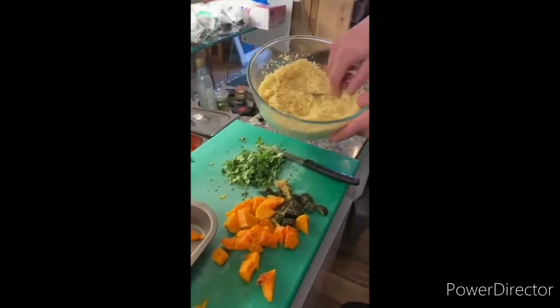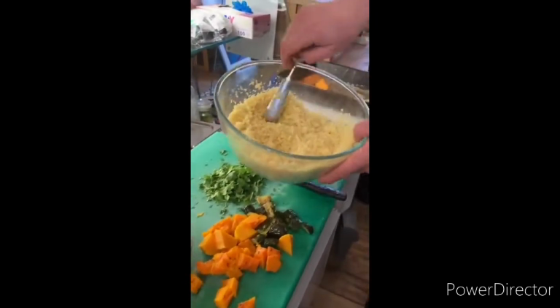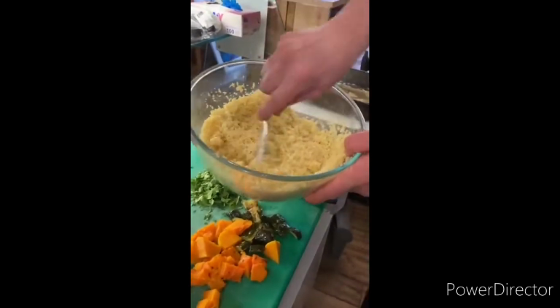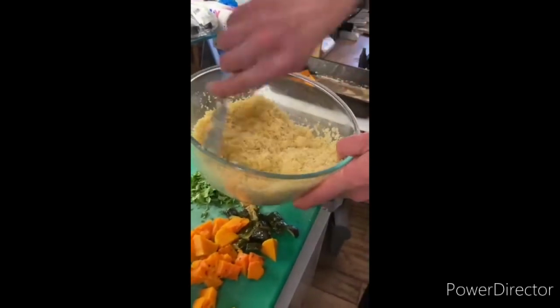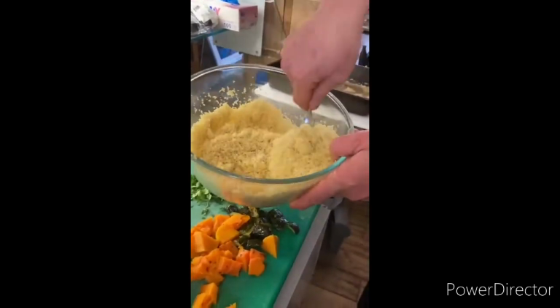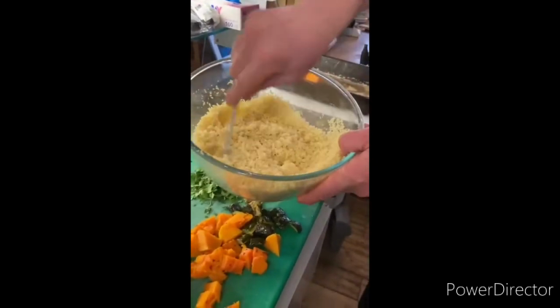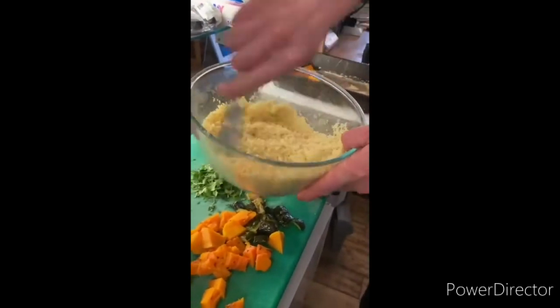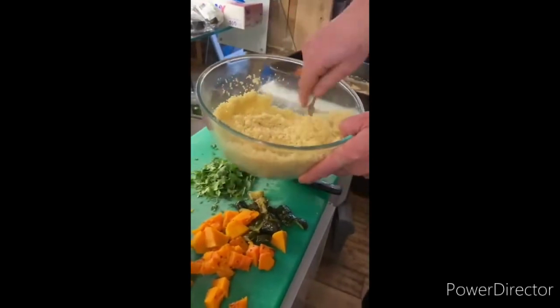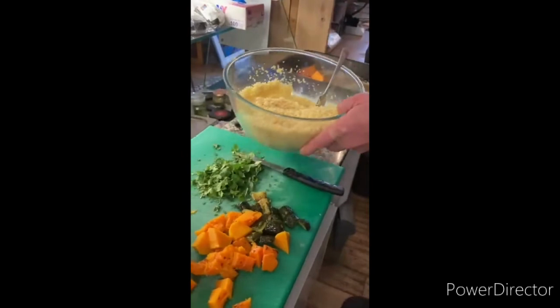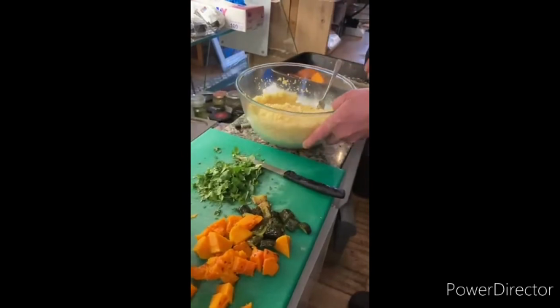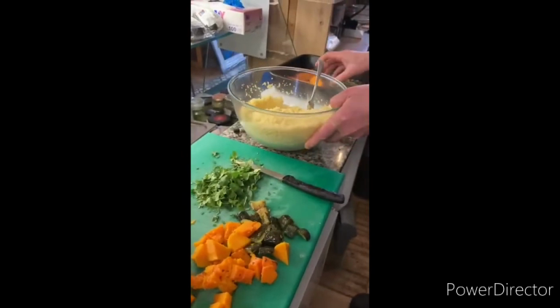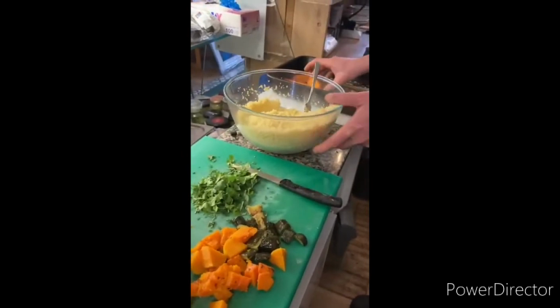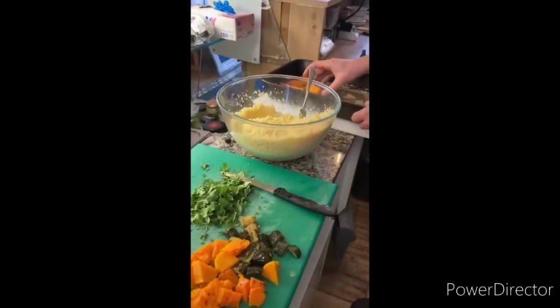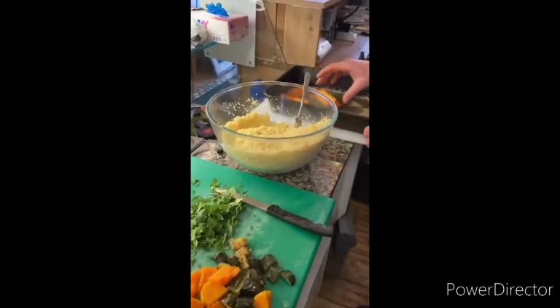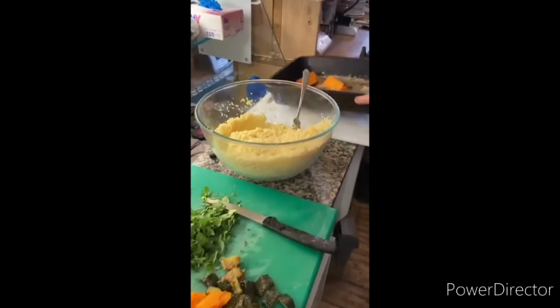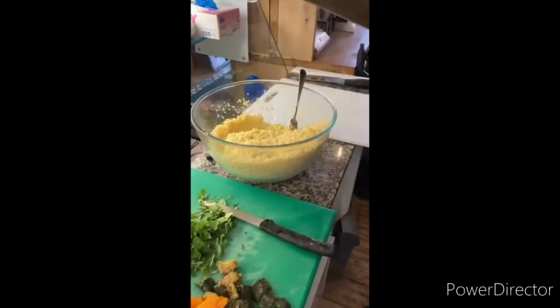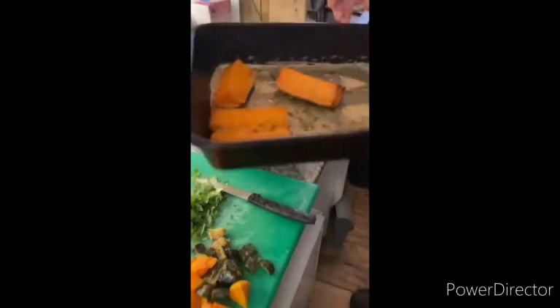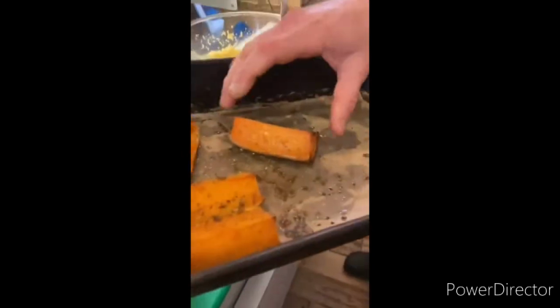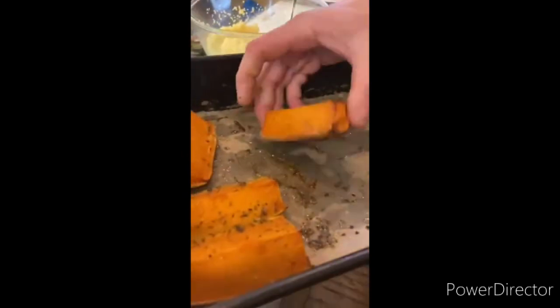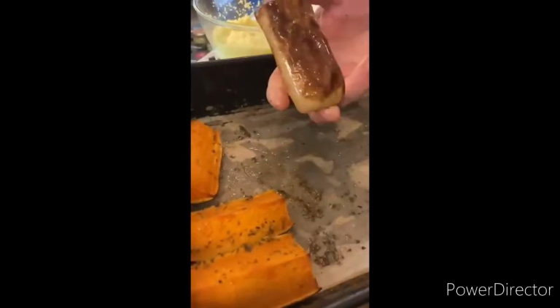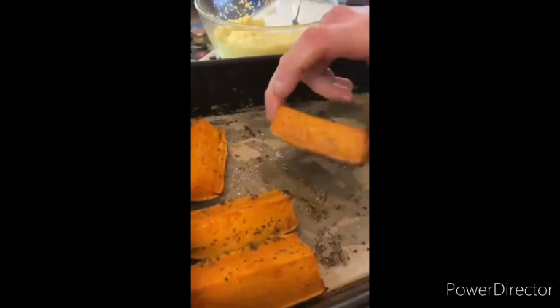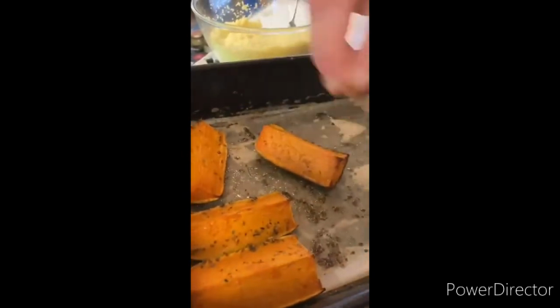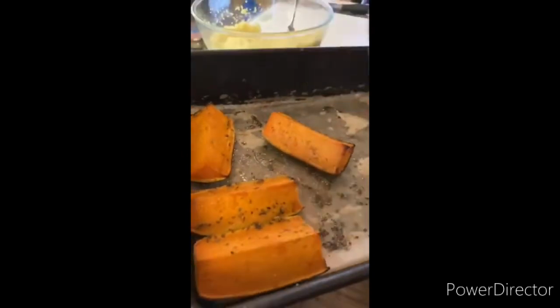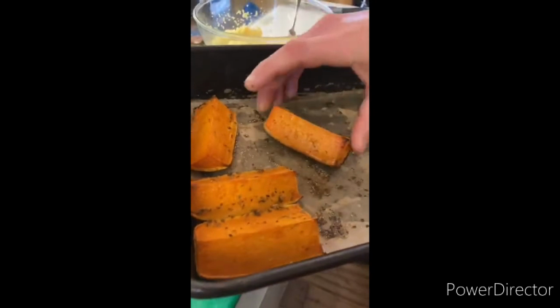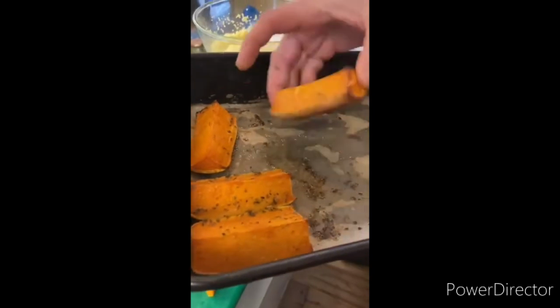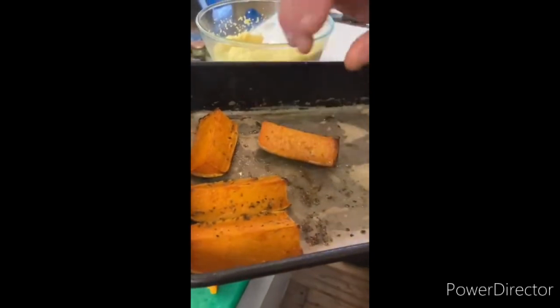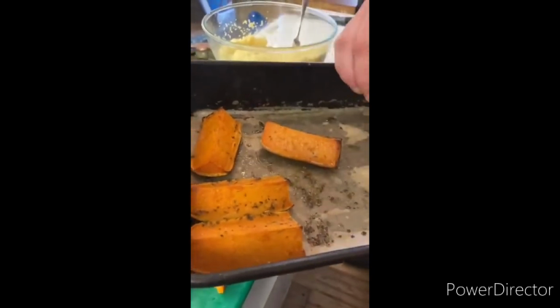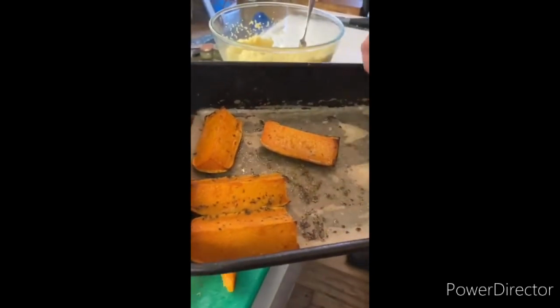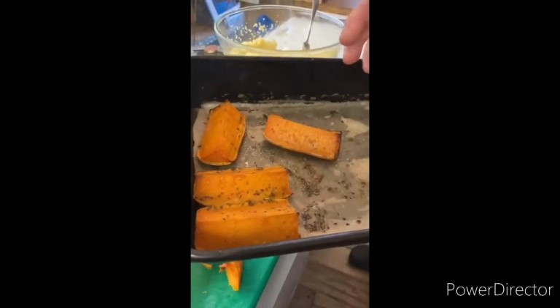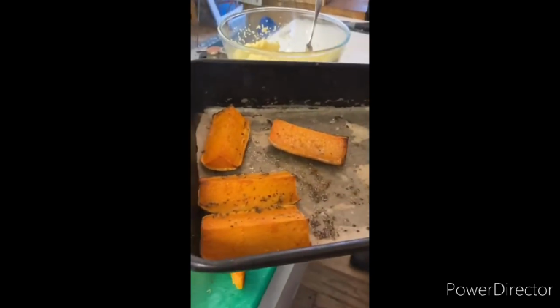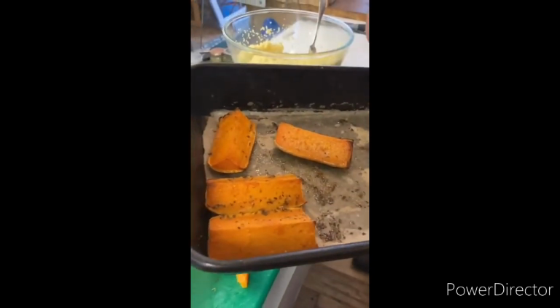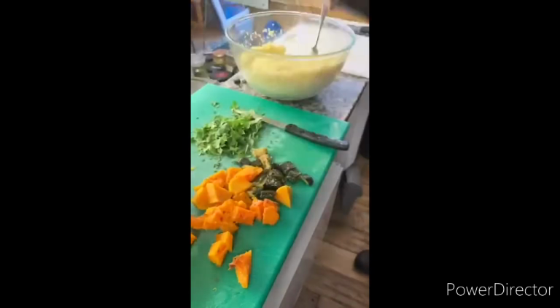Our couscous is ready, nice and fluffy. Just to show you quickly — butternut squash, just put them in a pan with a bit of oil and oregano and let it bake for 40 minutes.